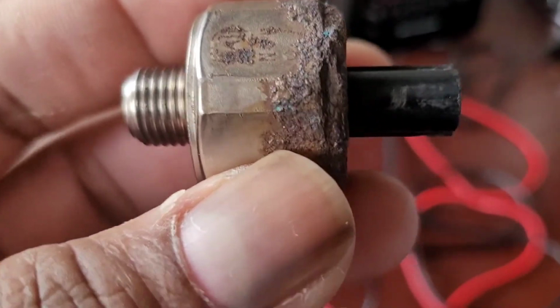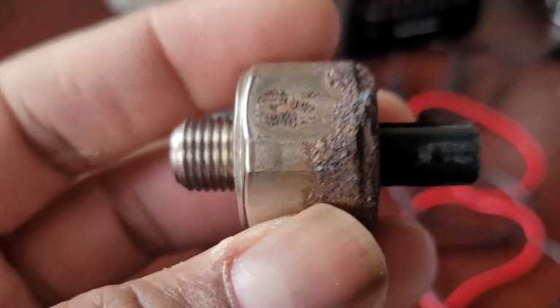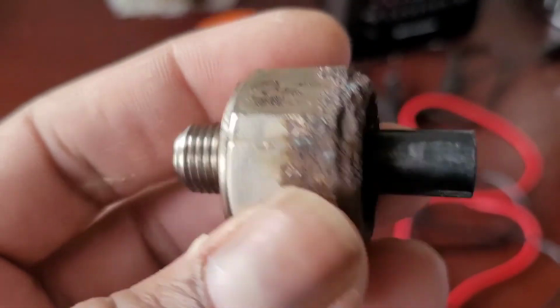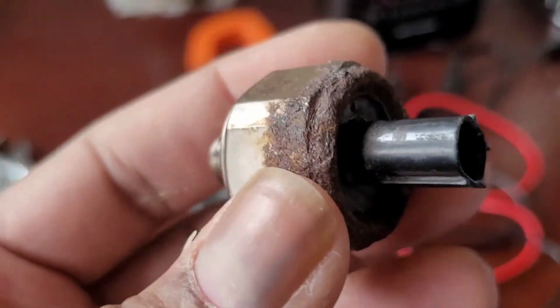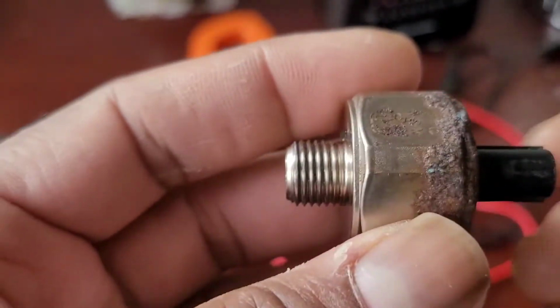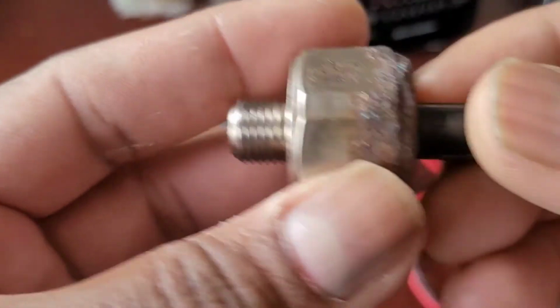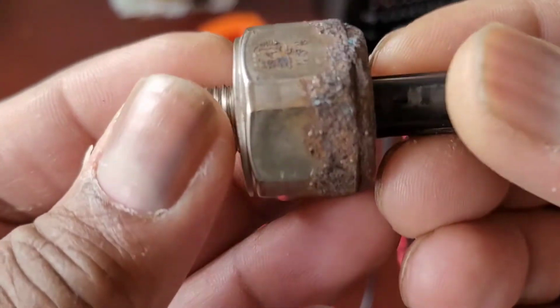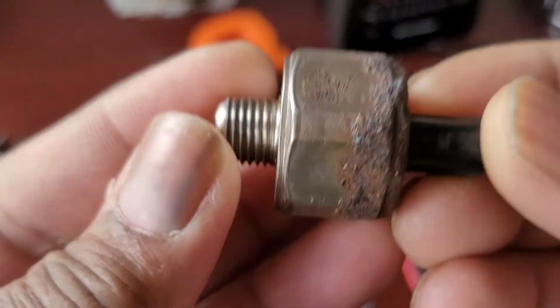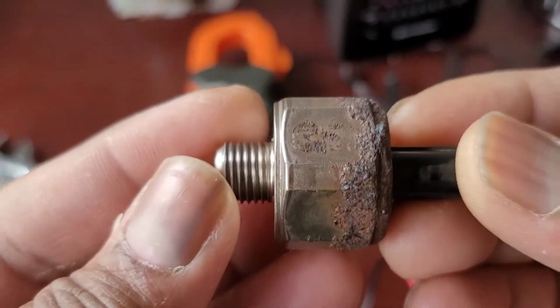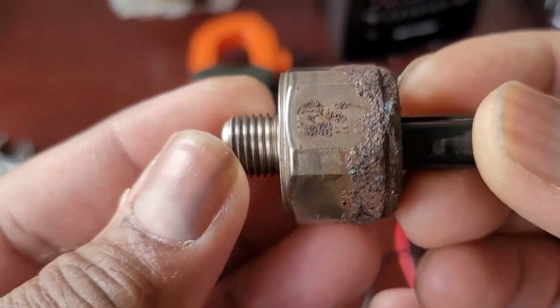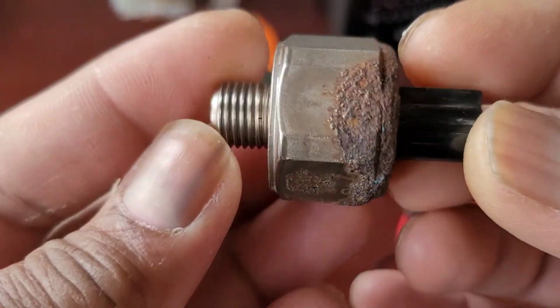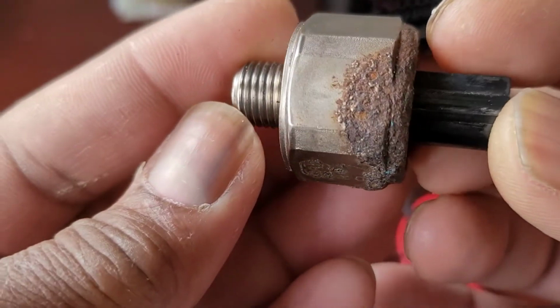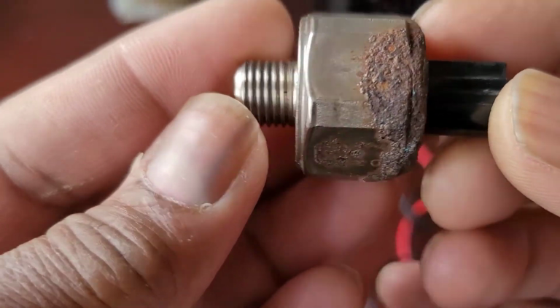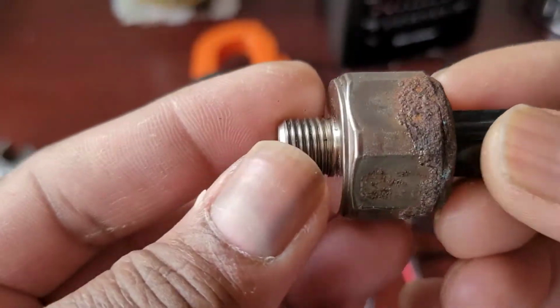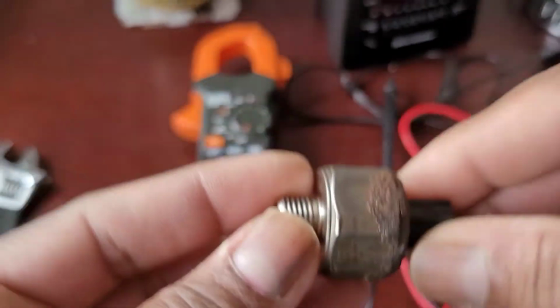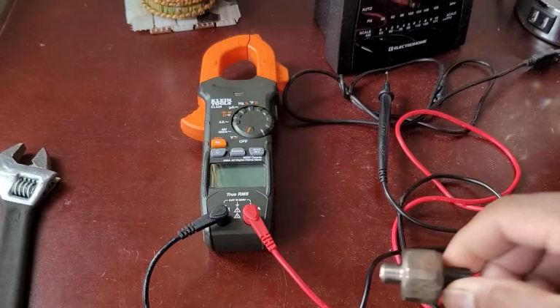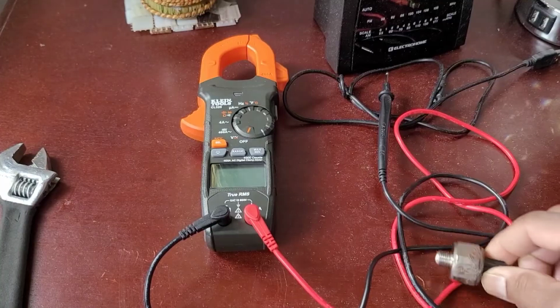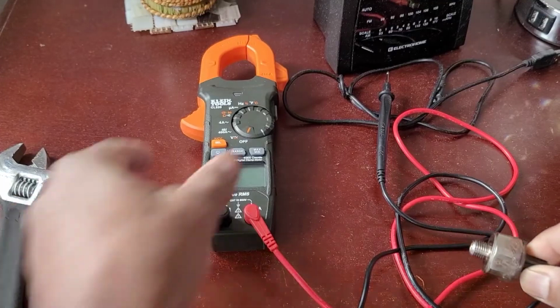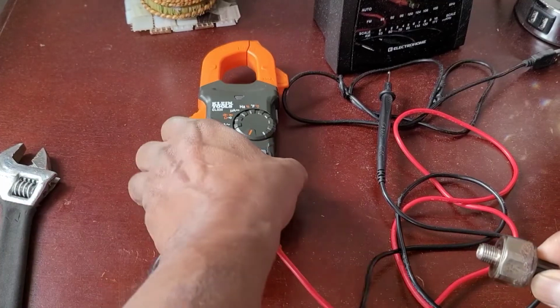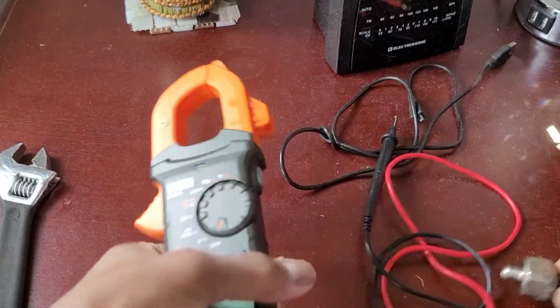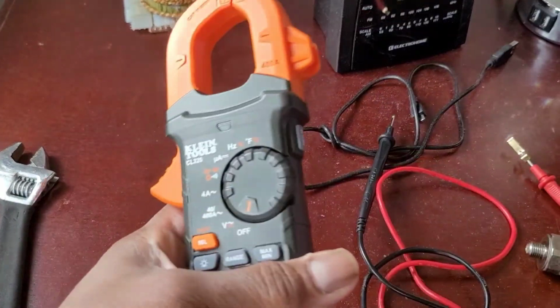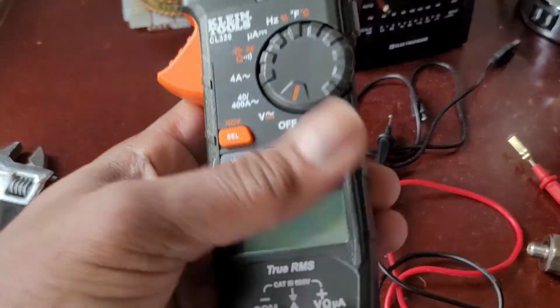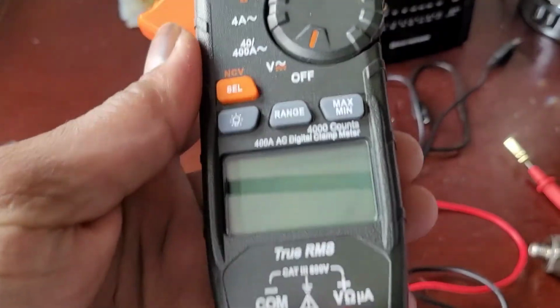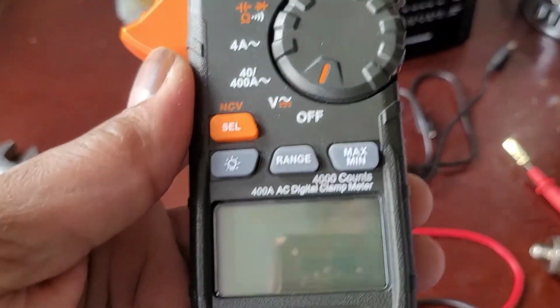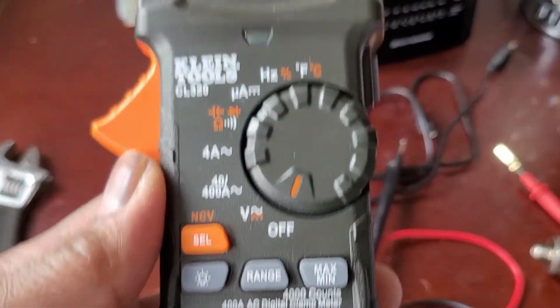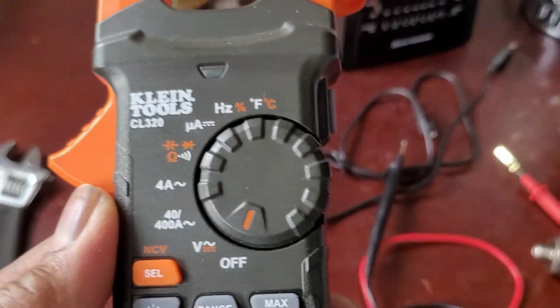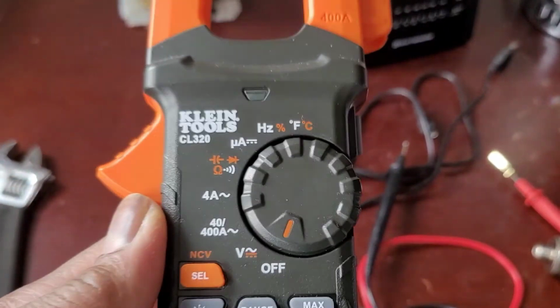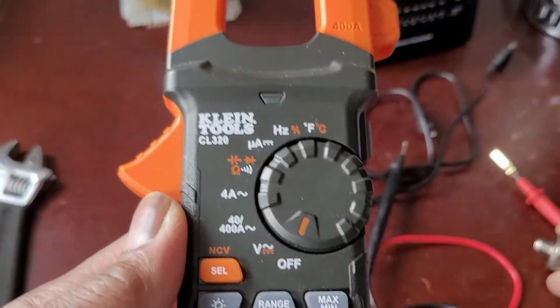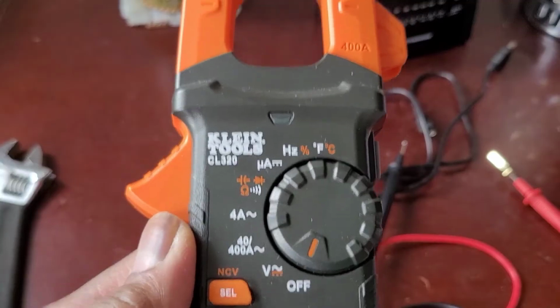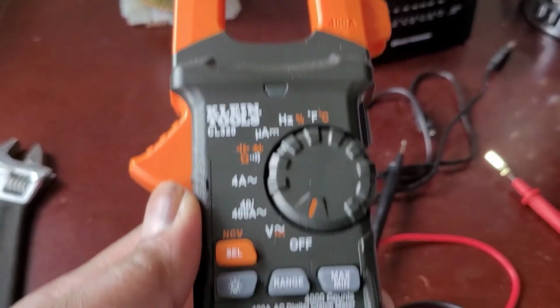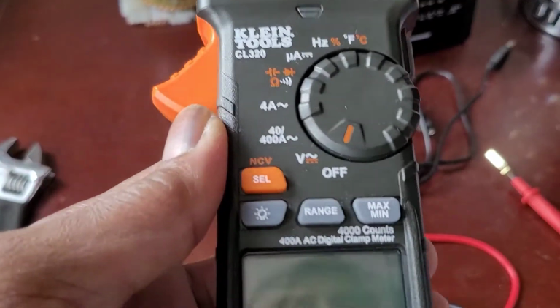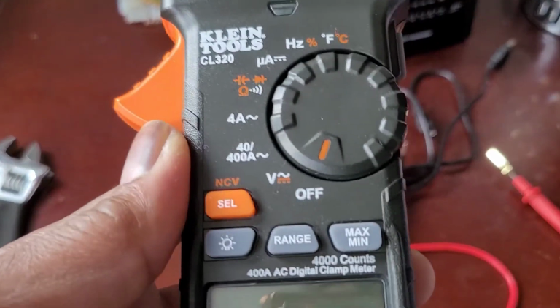What I ended up doing is I wanted to check to see if this is any good, and it's an easy way to check. All you need is a simple multimeter — a digital one is what I have.